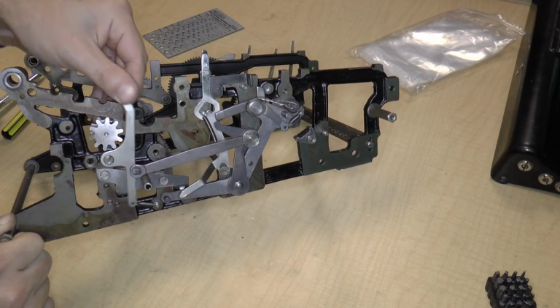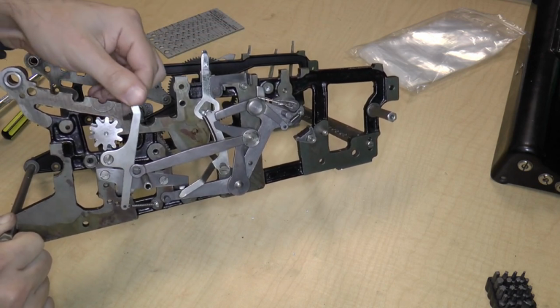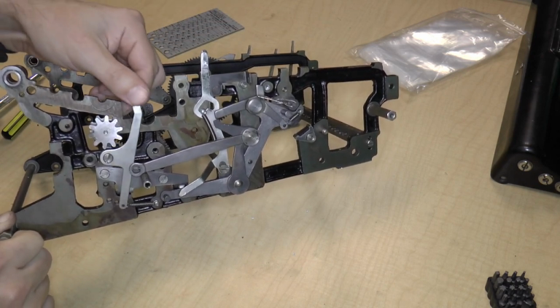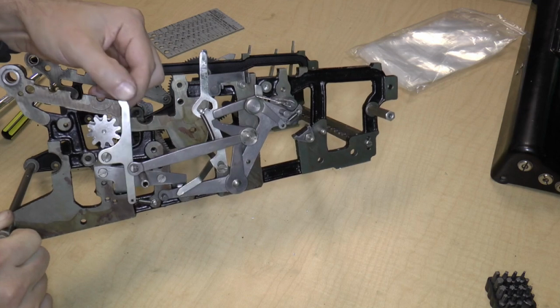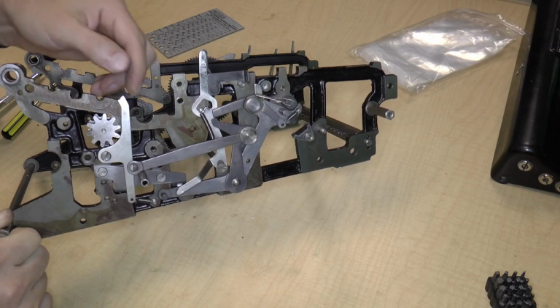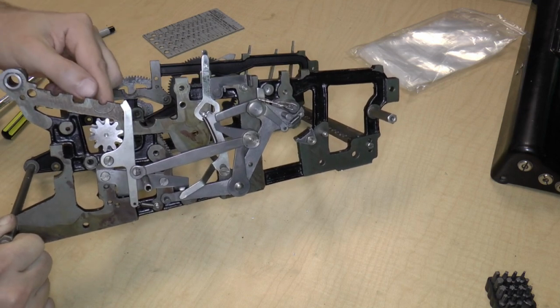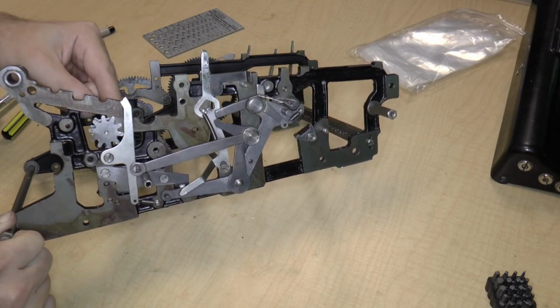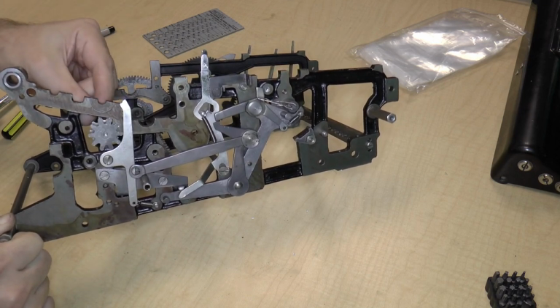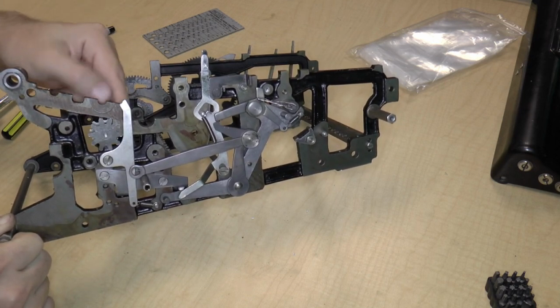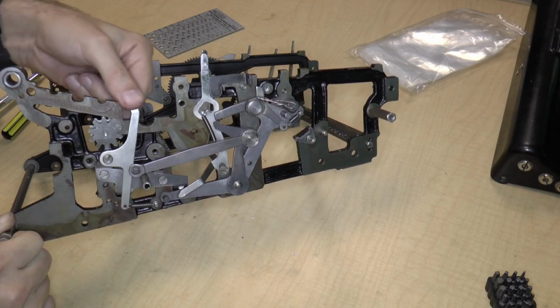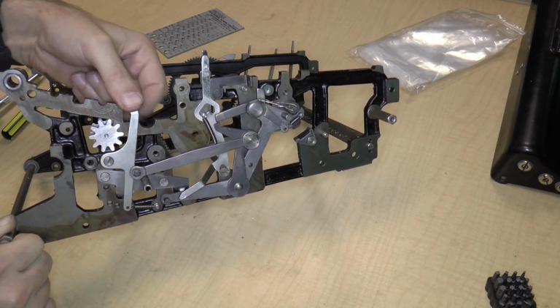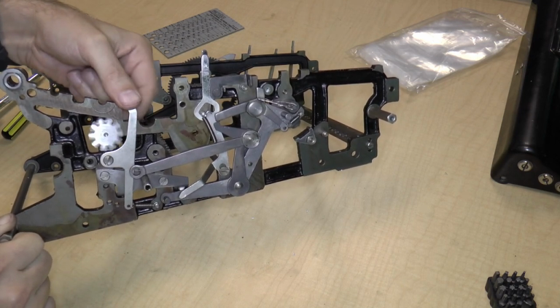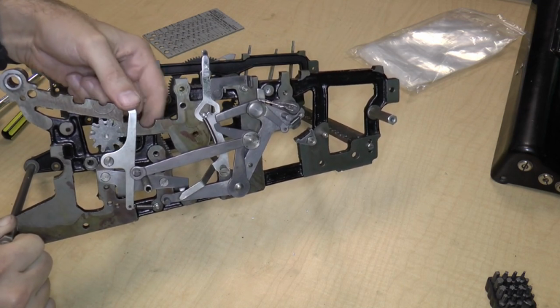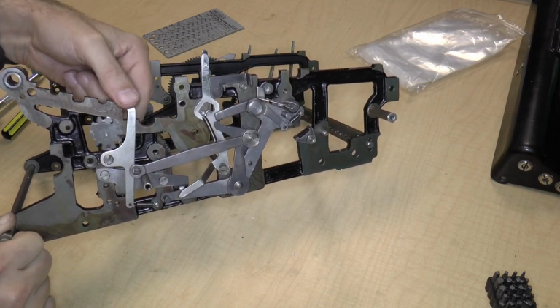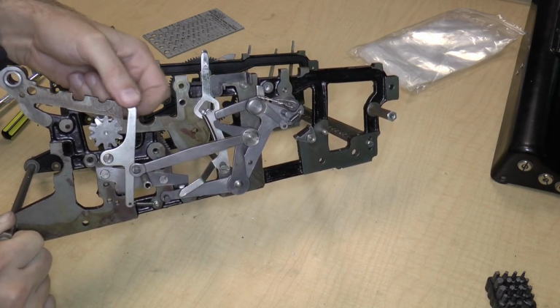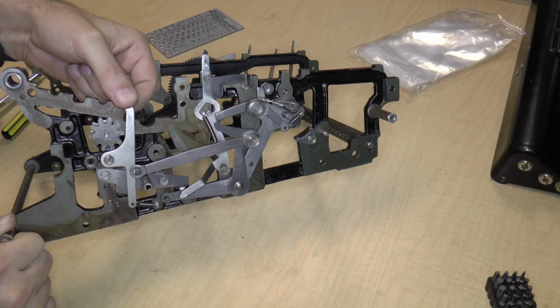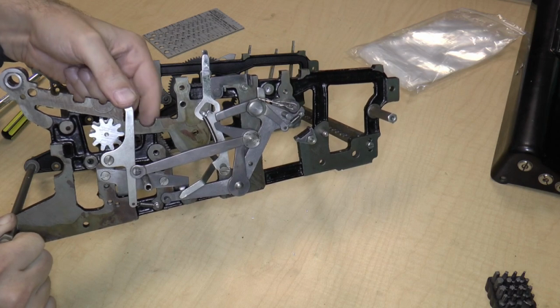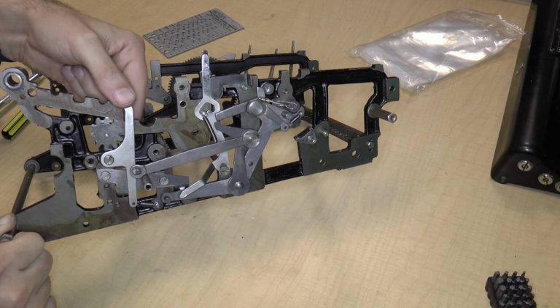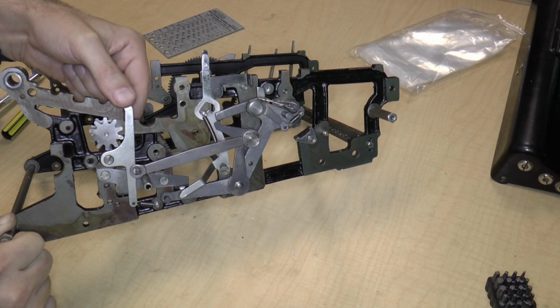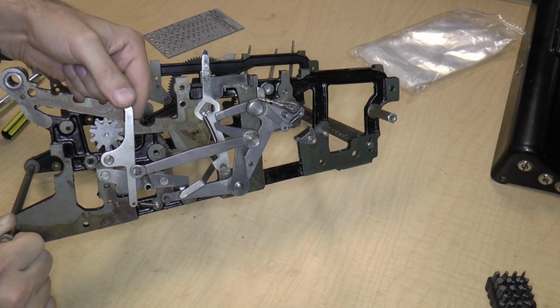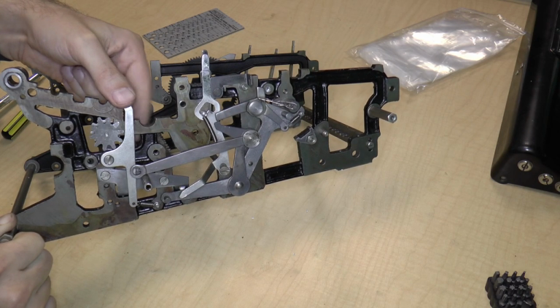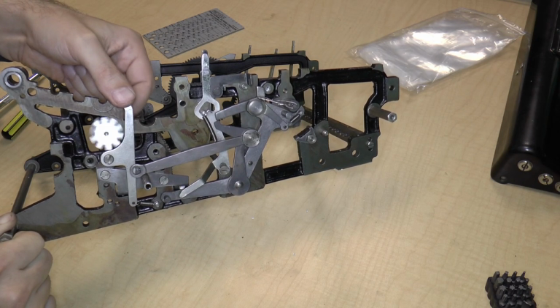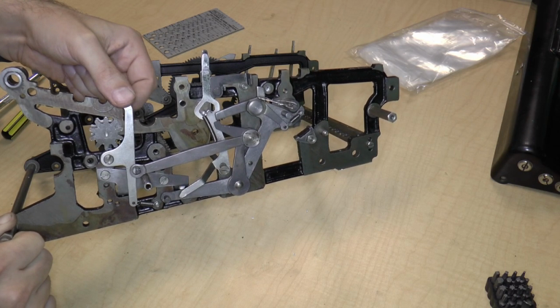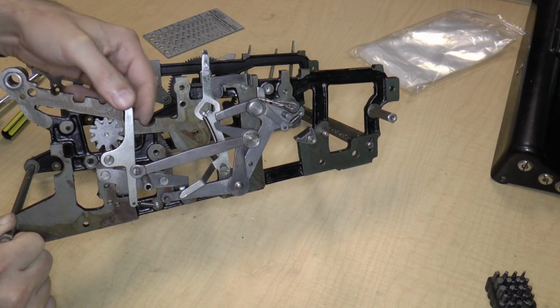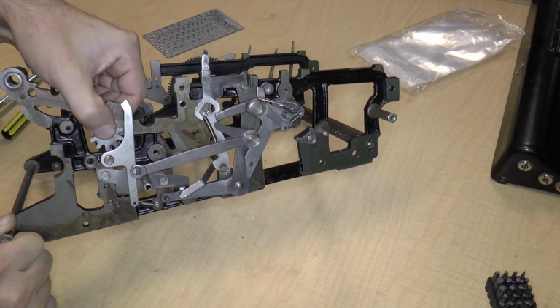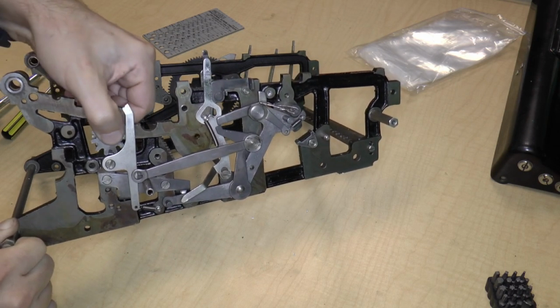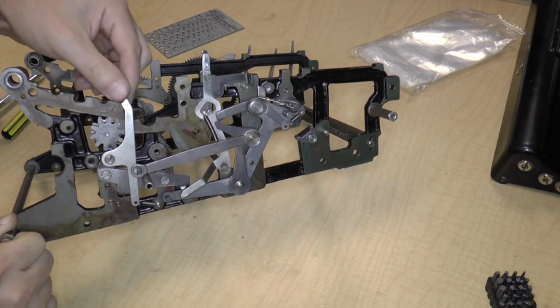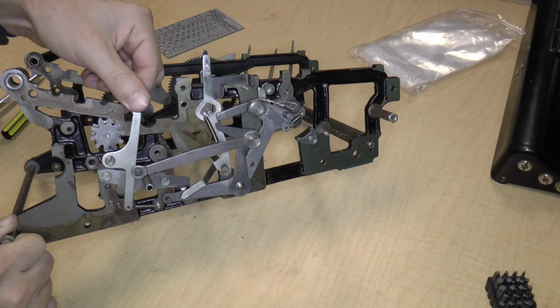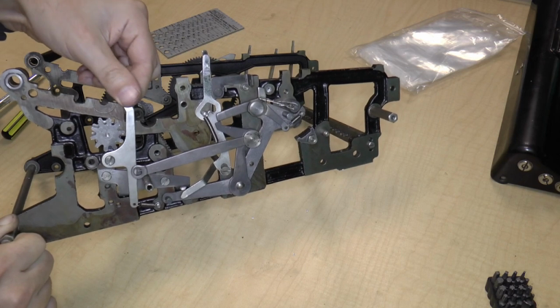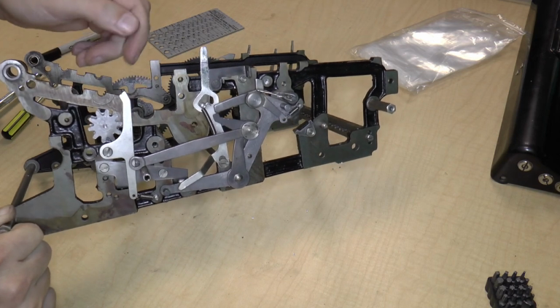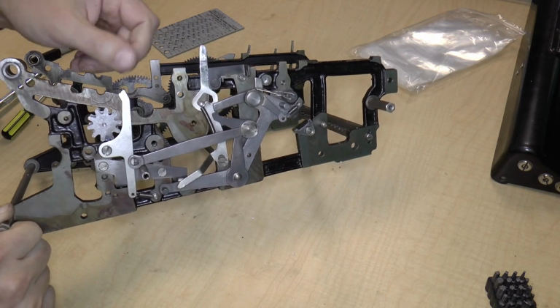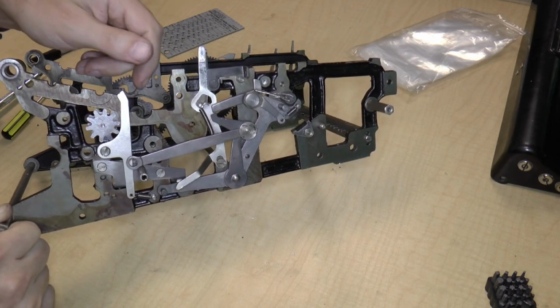This thing I have no idea what it does. That gear I also have no idea what it does. Maybe when we put it together we can figure that out.